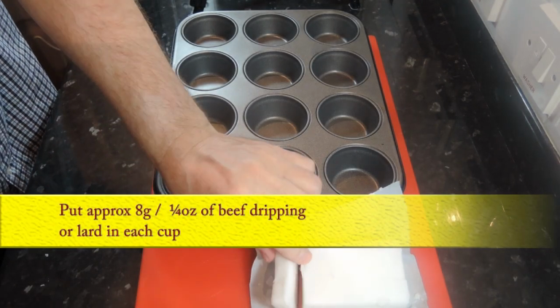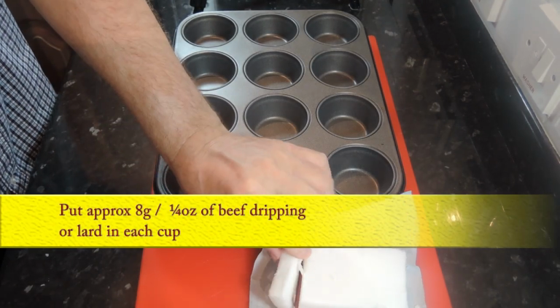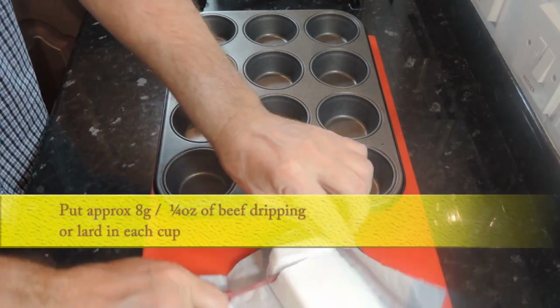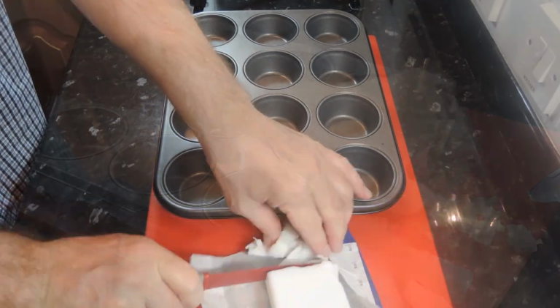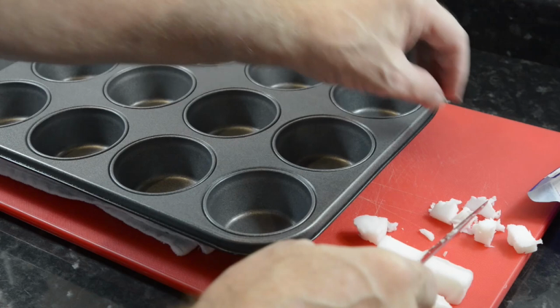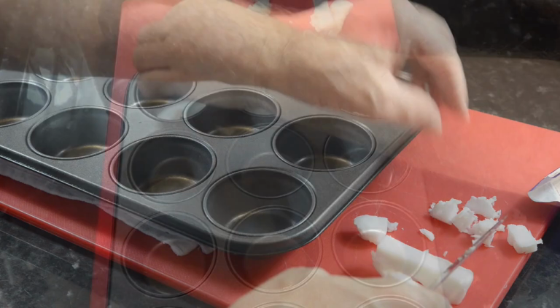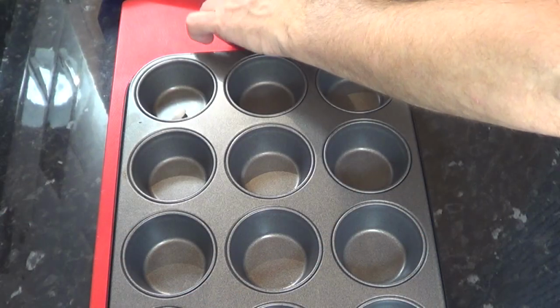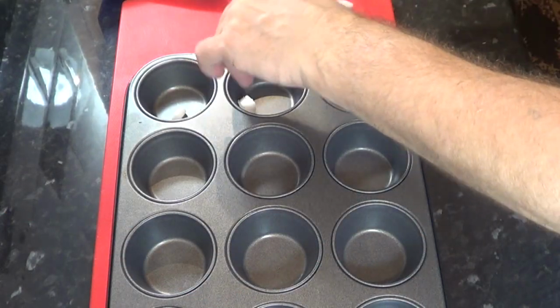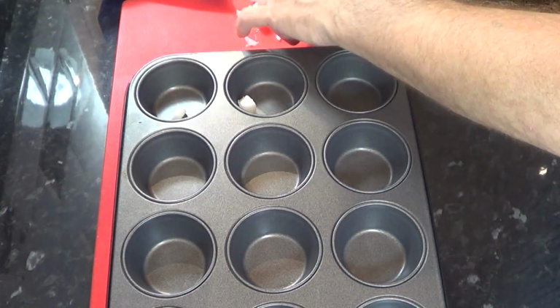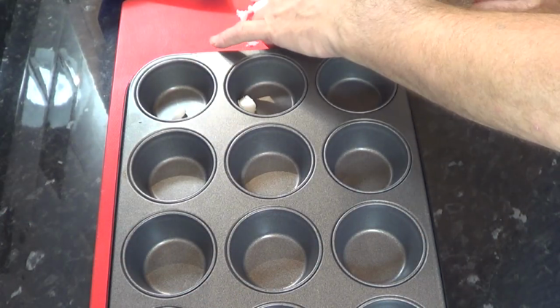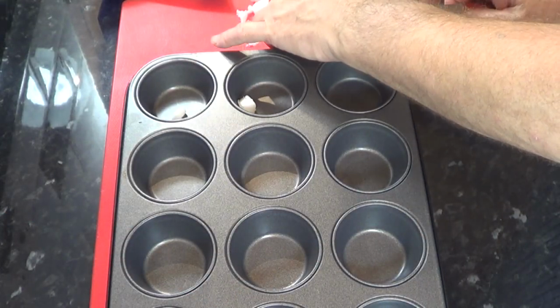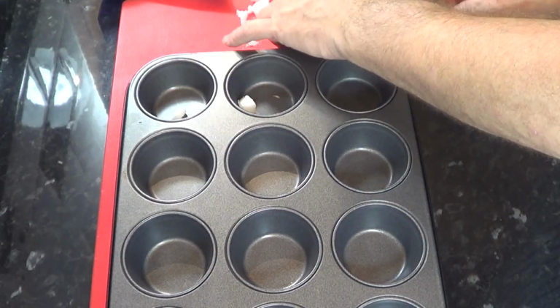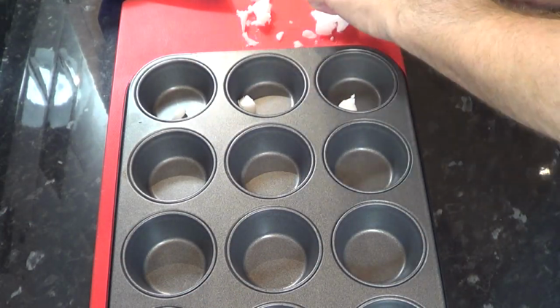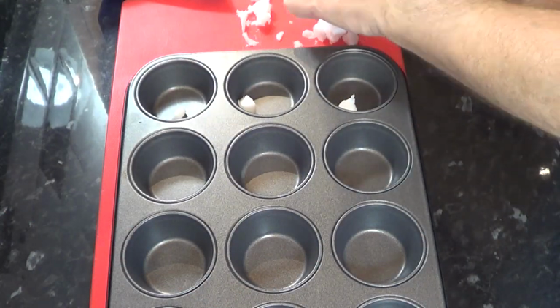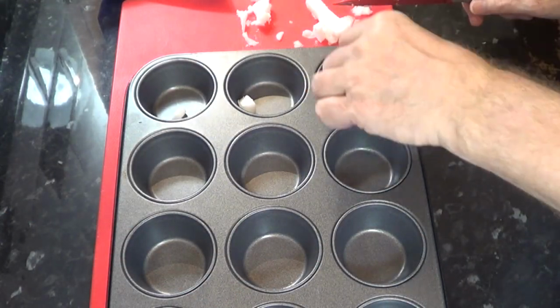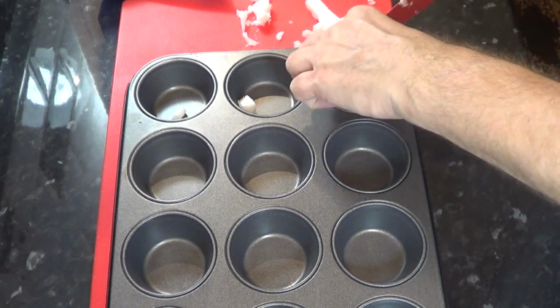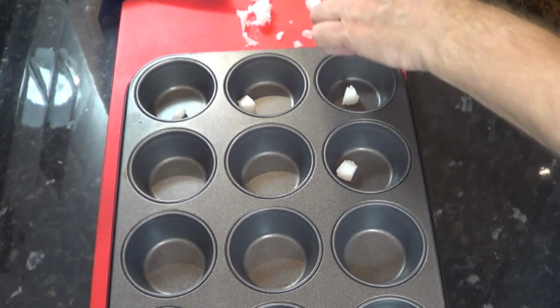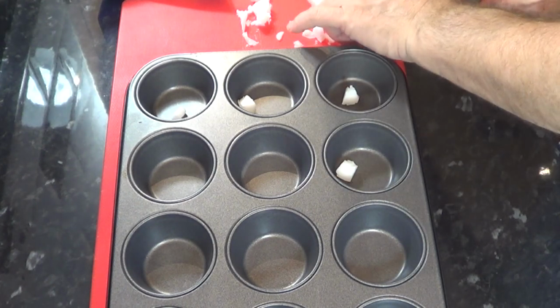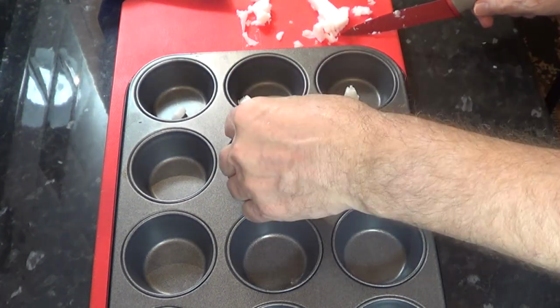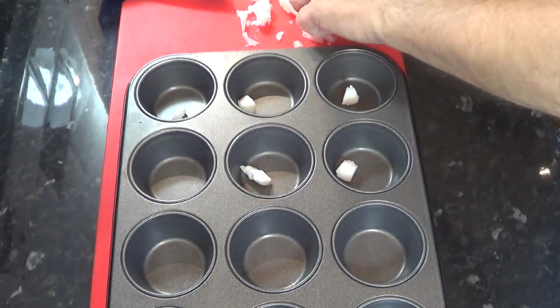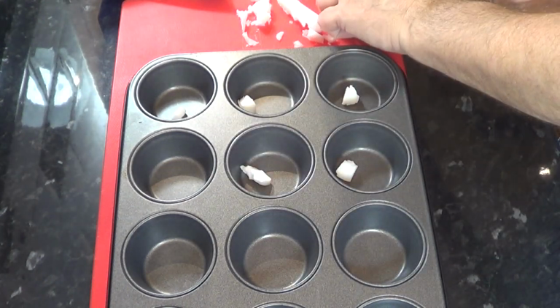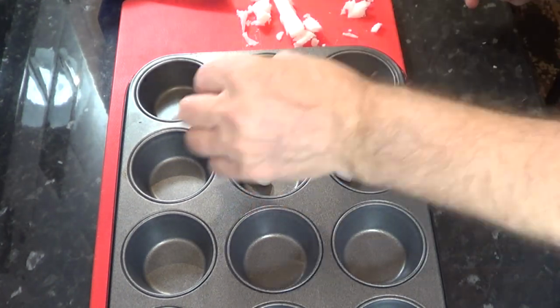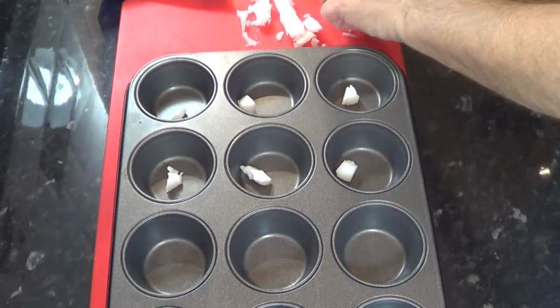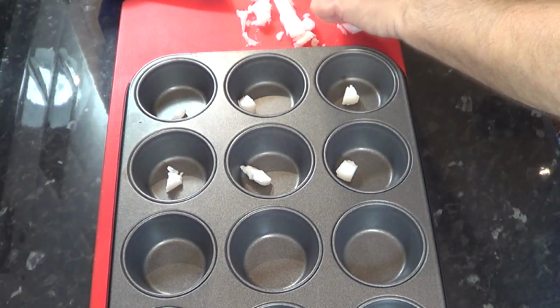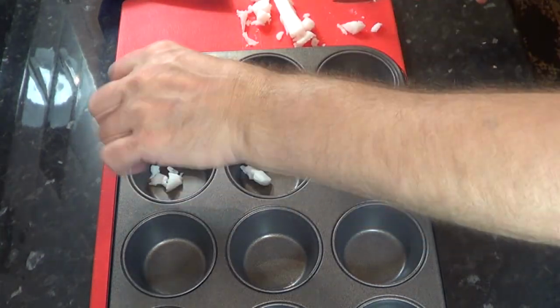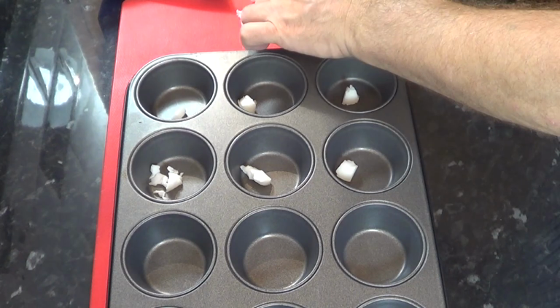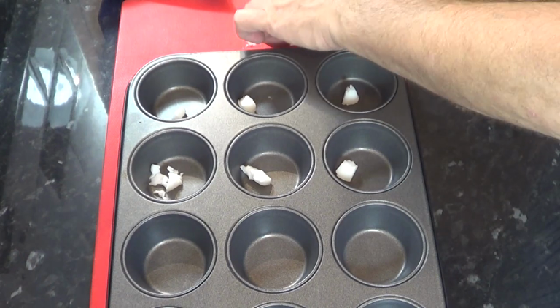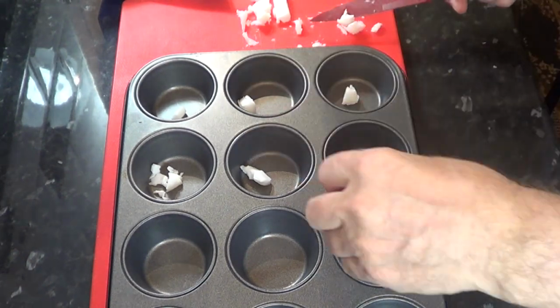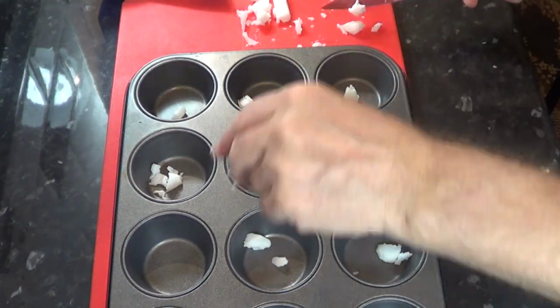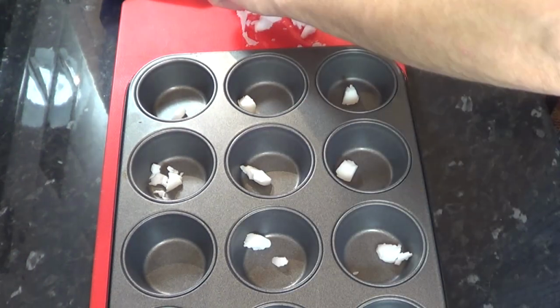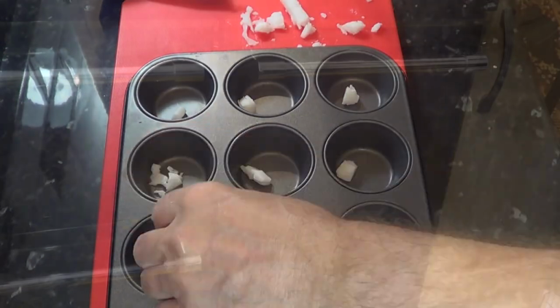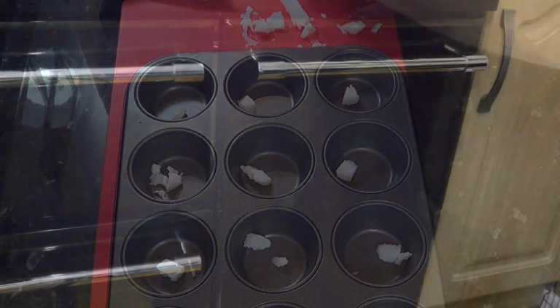Yorkshire puddings are always best and traditionally cooked in beef dripping. If you can't get that, you can use lard or even vegetable oil. I'm using beef dripping, so I'll put approximately 8 grams — that's a quarter of an ounce — in each cup.